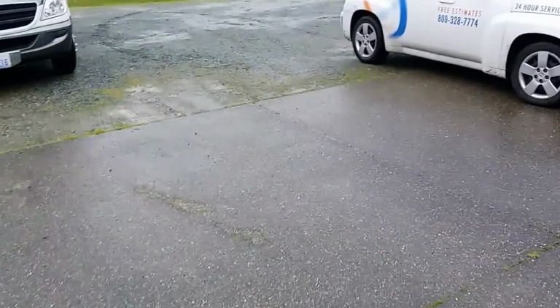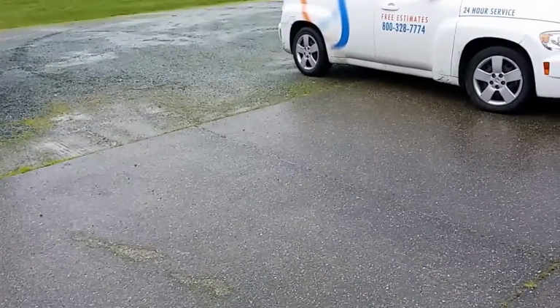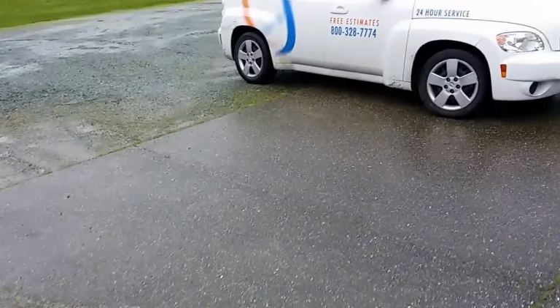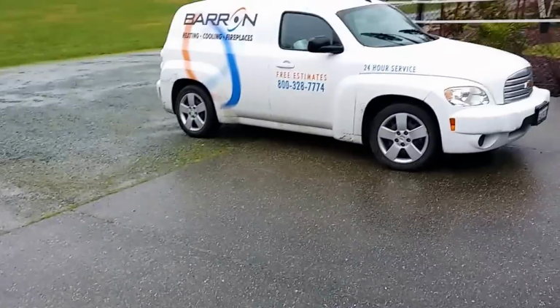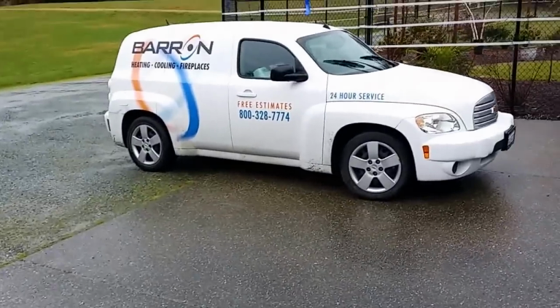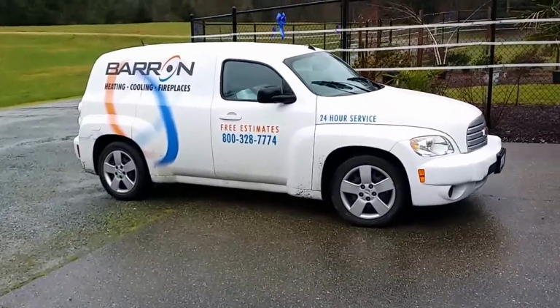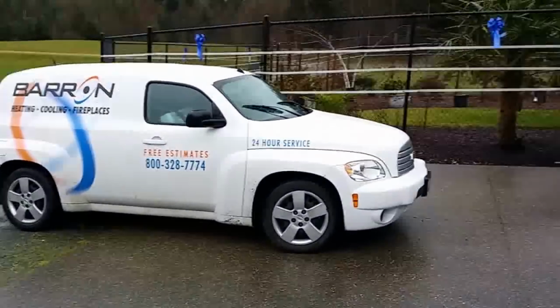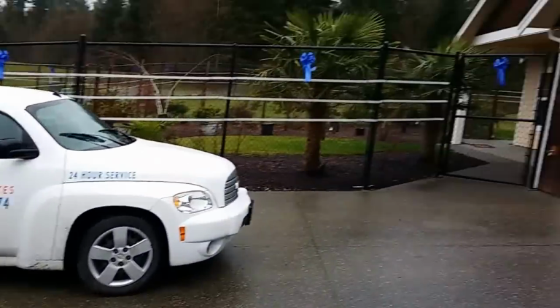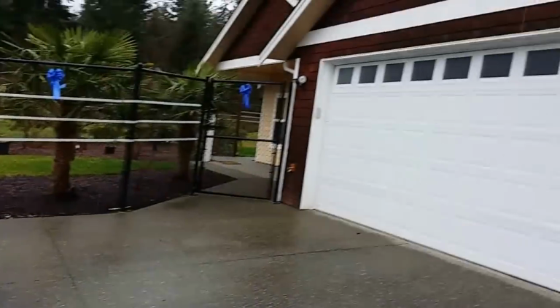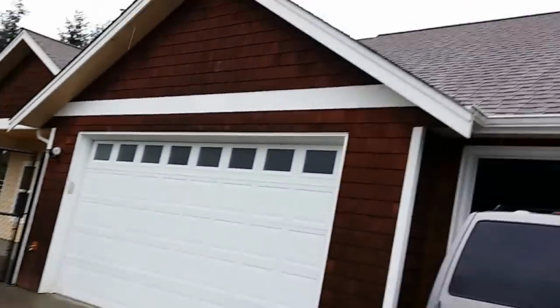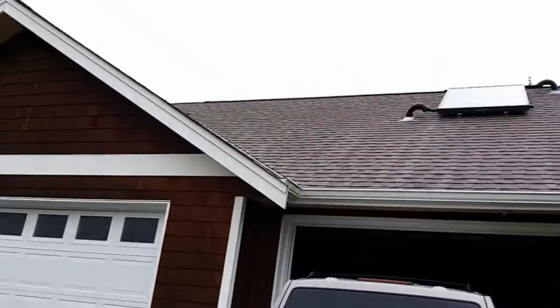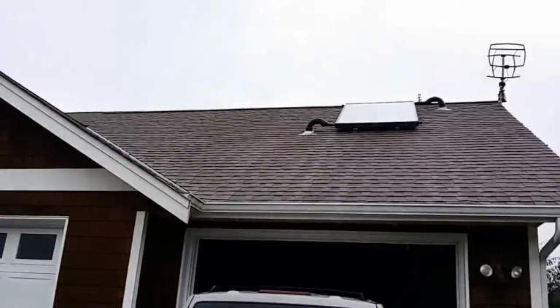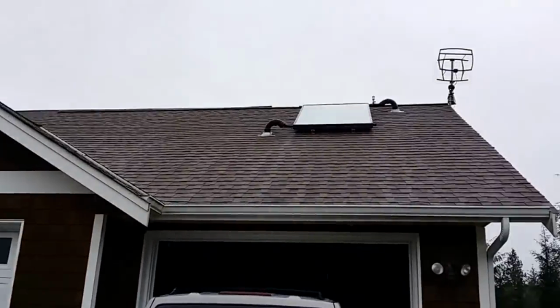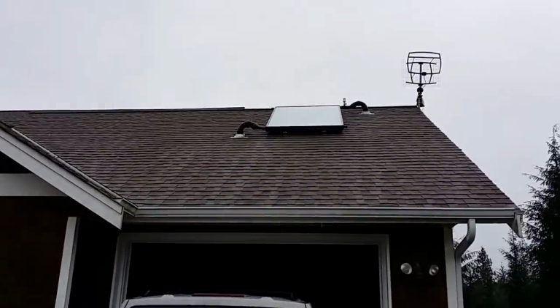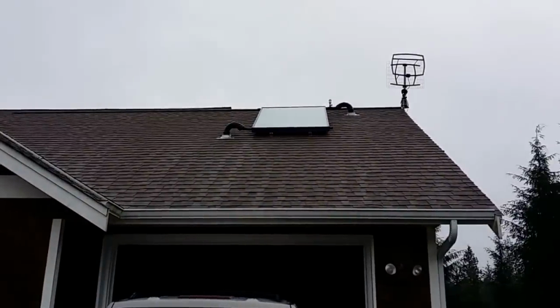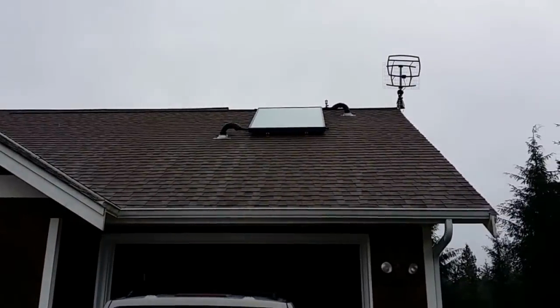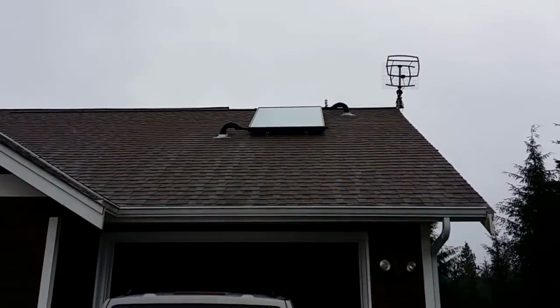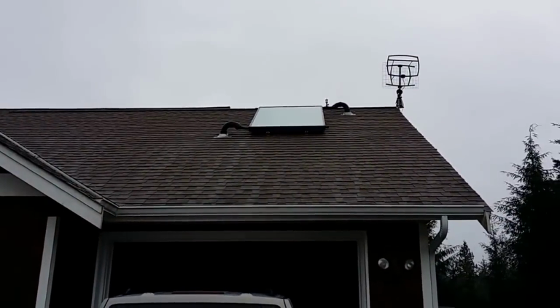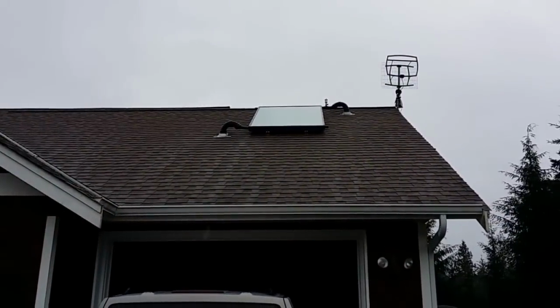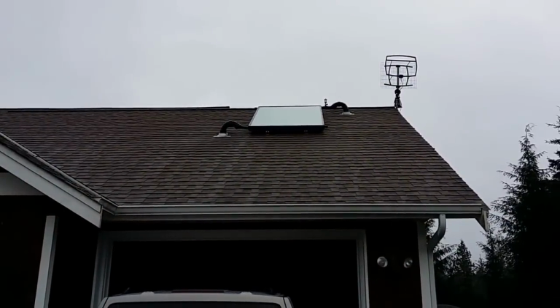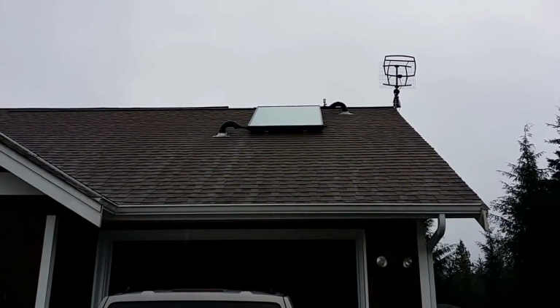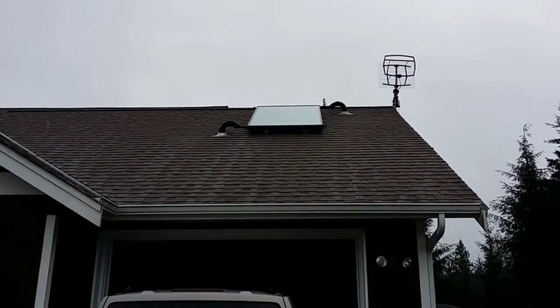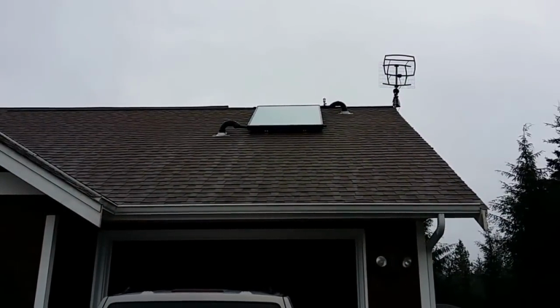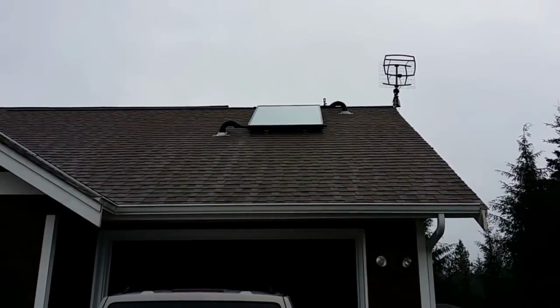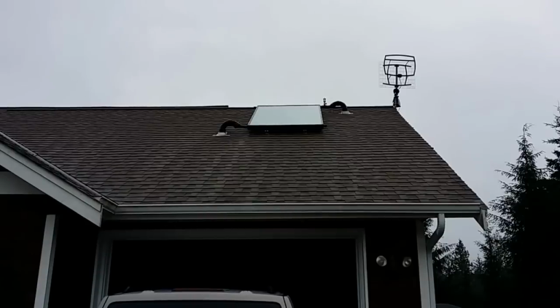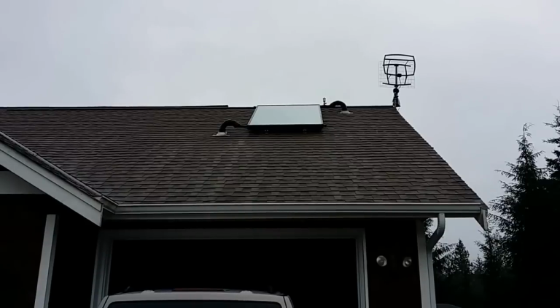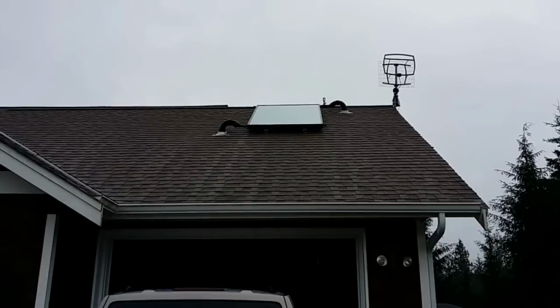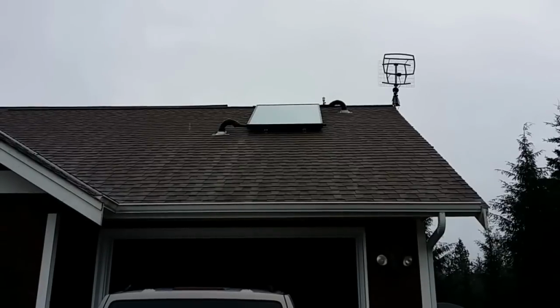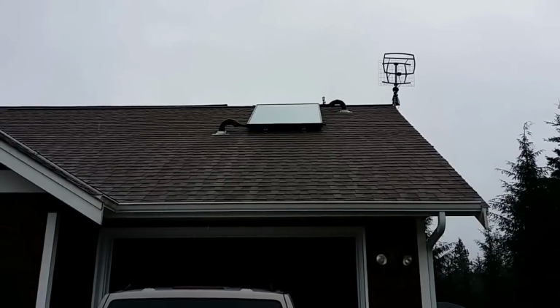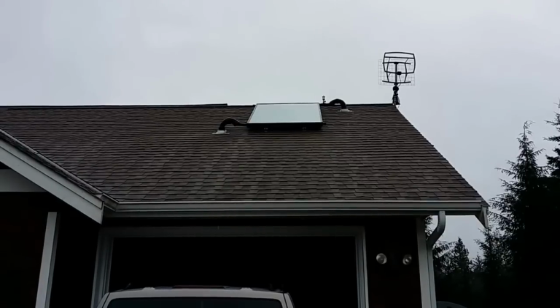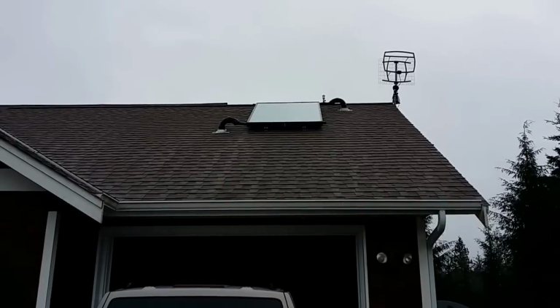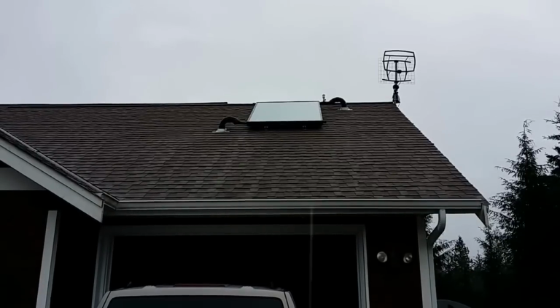So out here — there's that solar panel that's assisting the water heating.